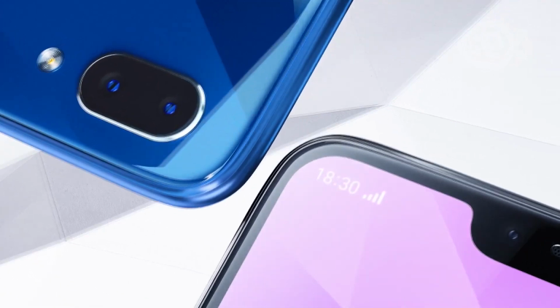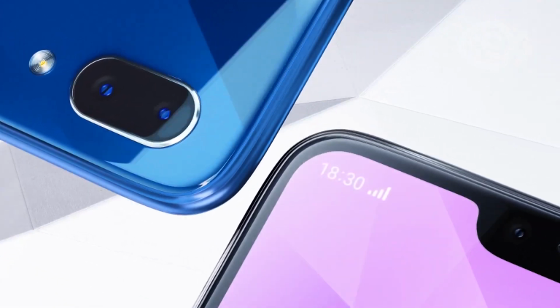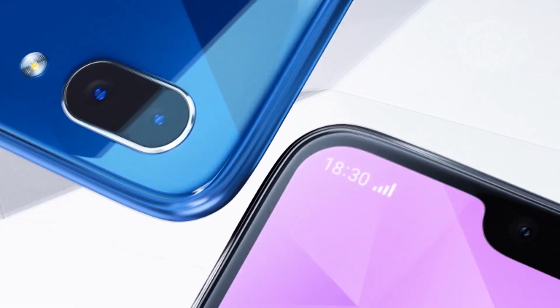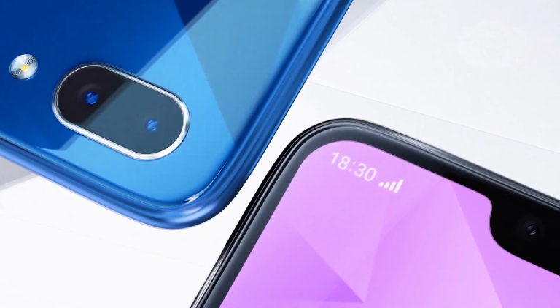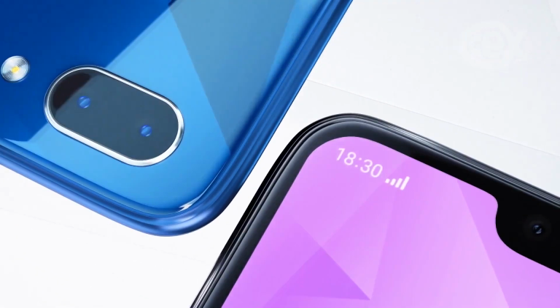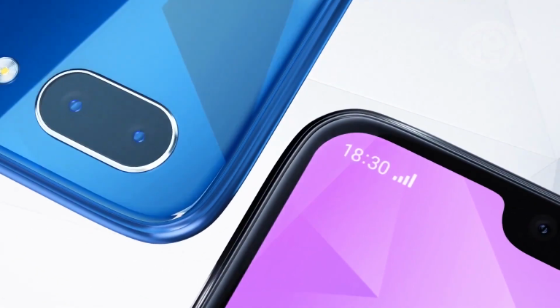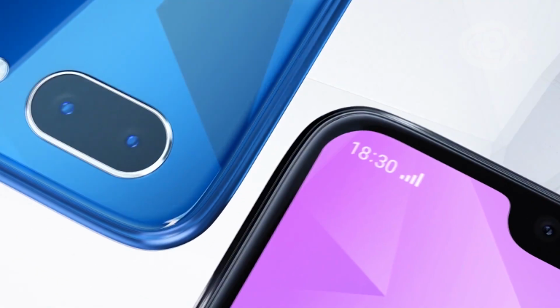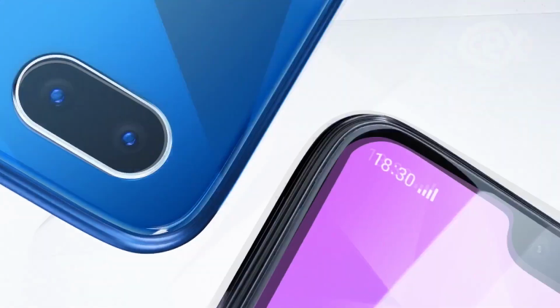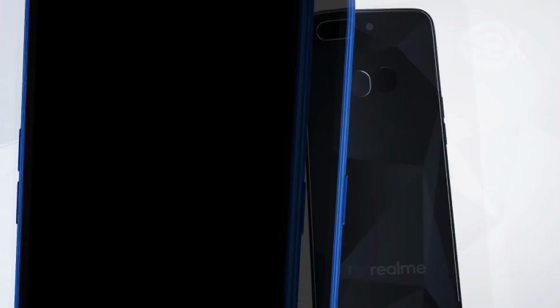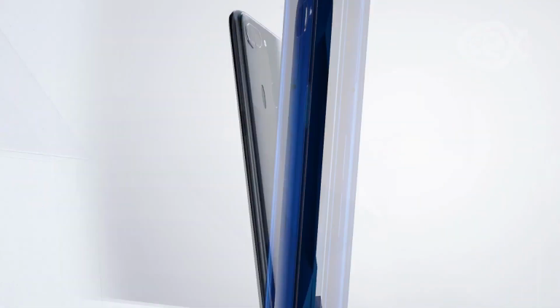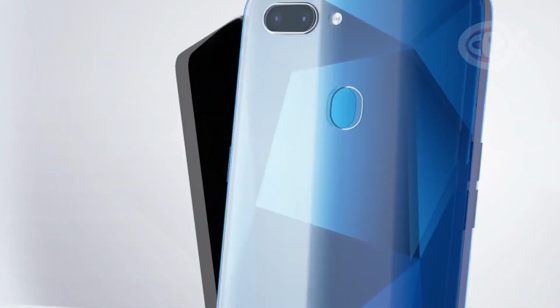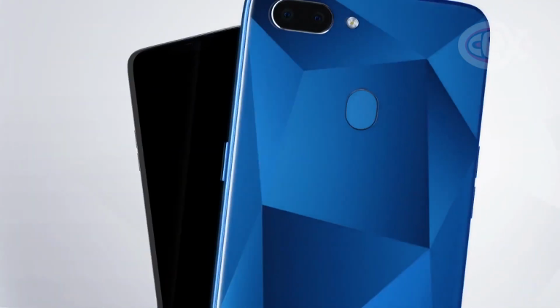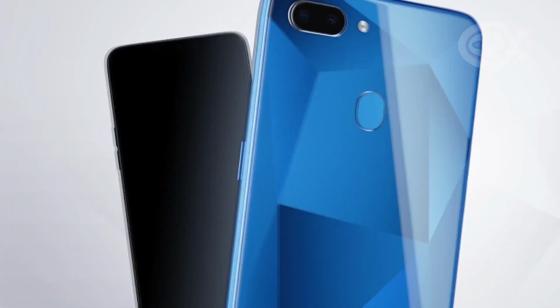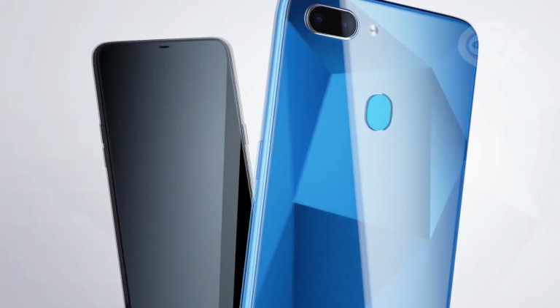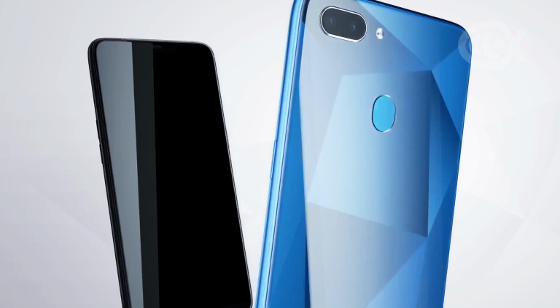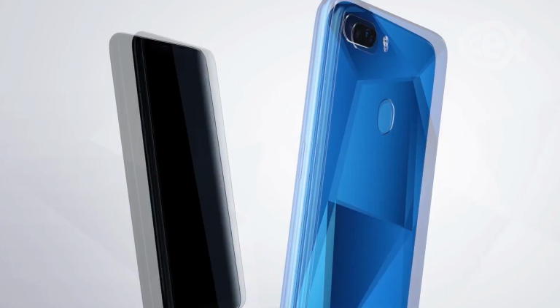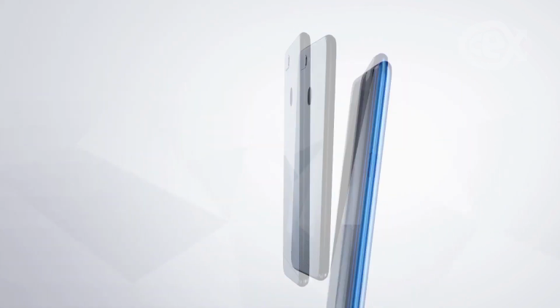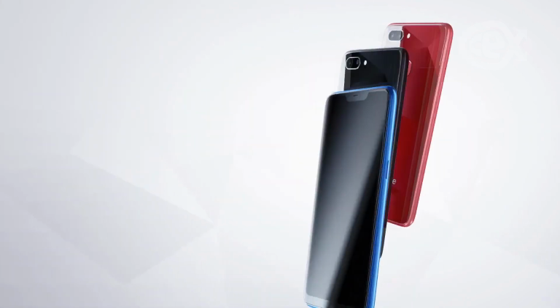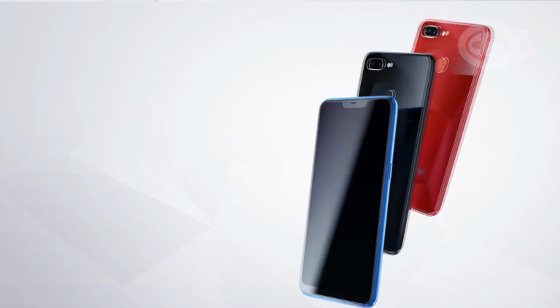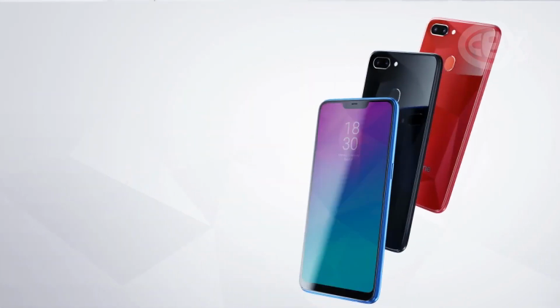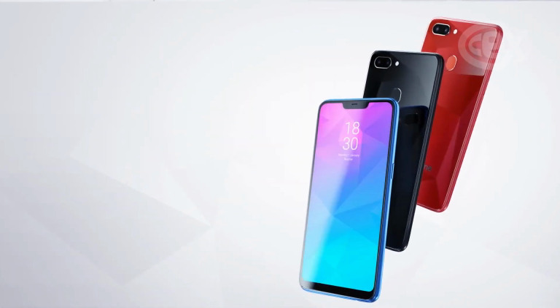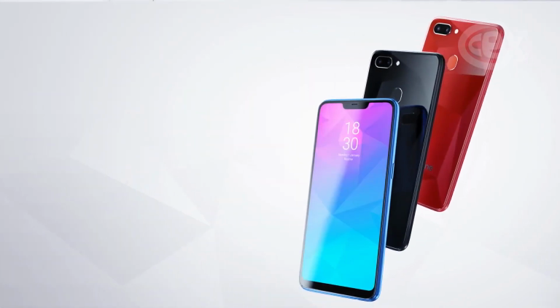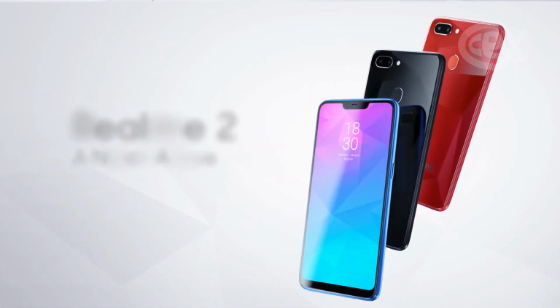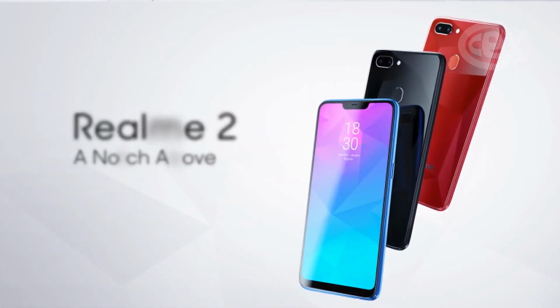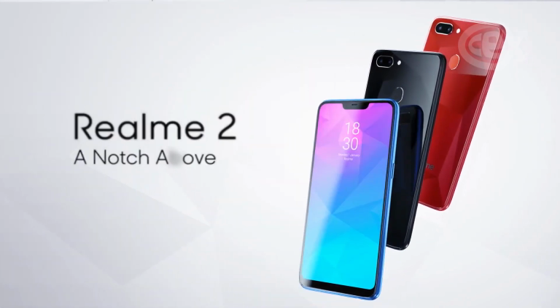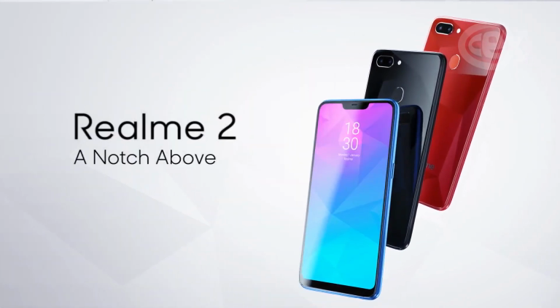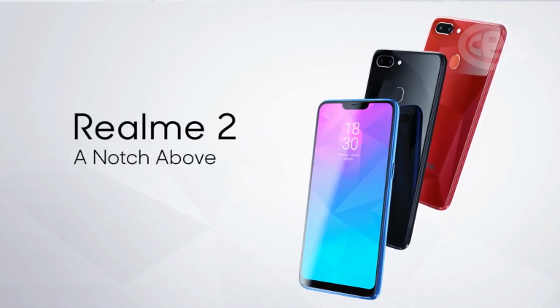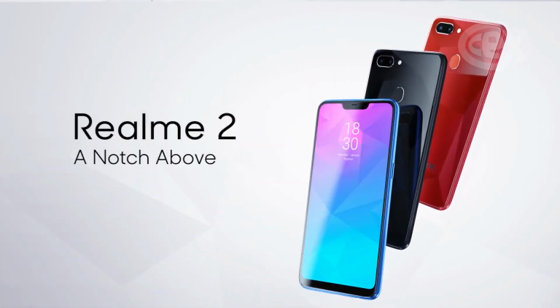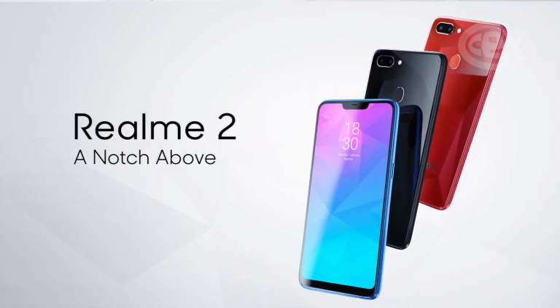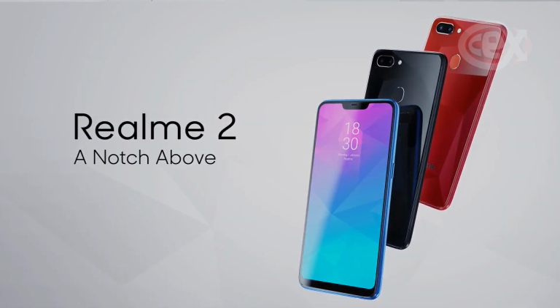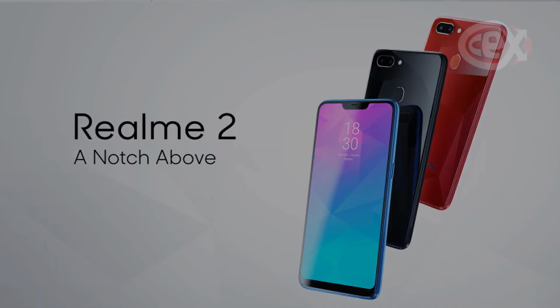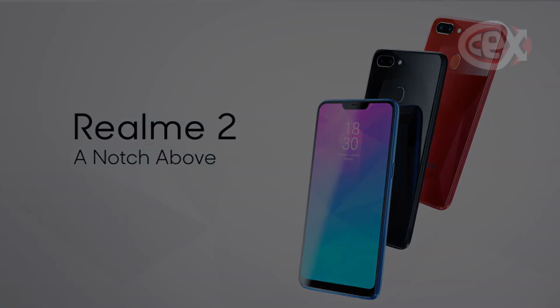Another handy feature is the rear fingerprint scanner which is always active, making the Realme a breeze to unlock. Honestly, I cover a lot of budget phones in these videos, but the Realme 2 has some of the most impressive specs for its price.